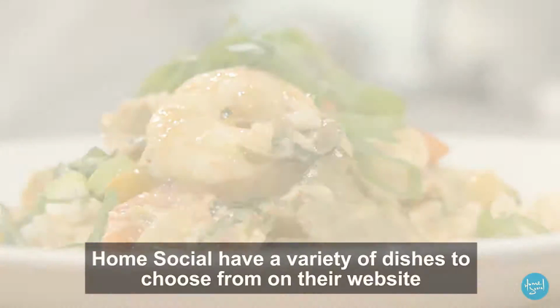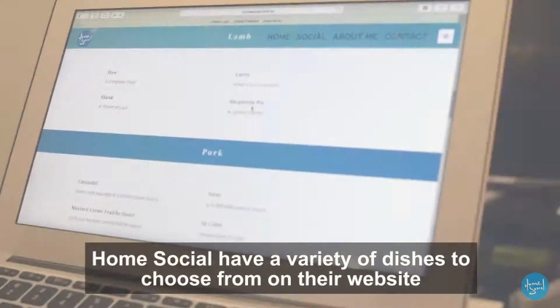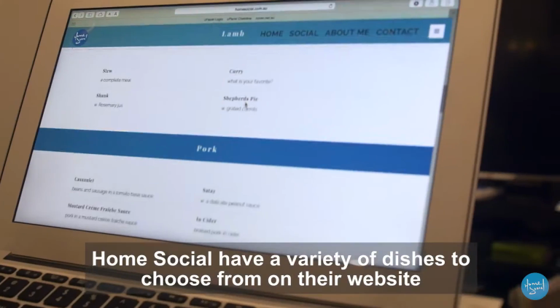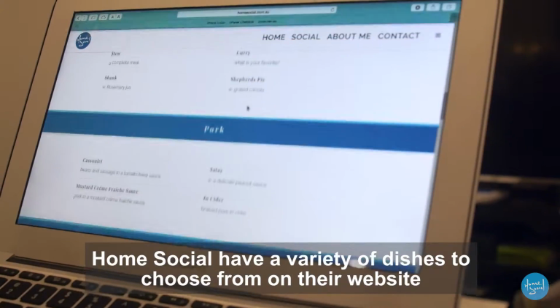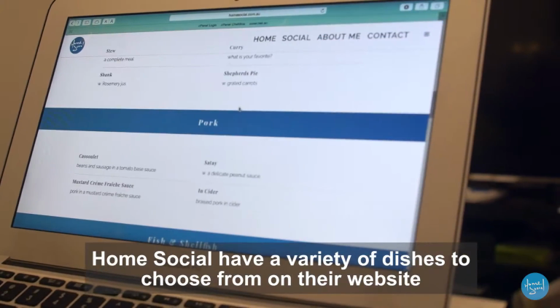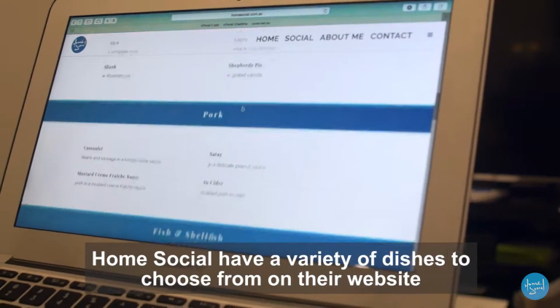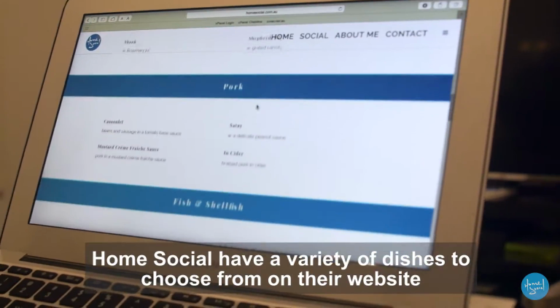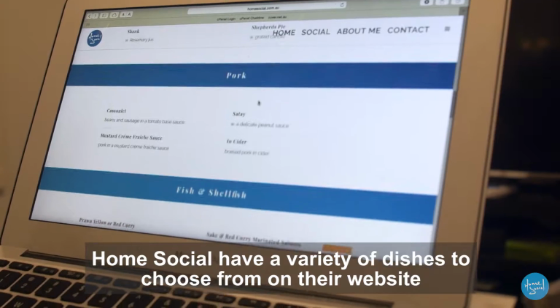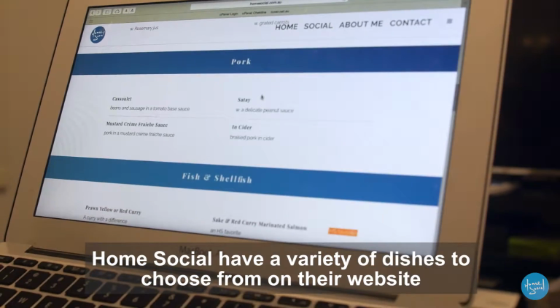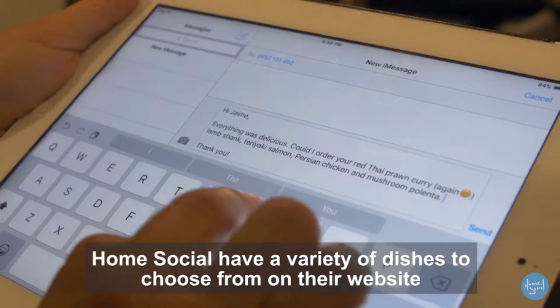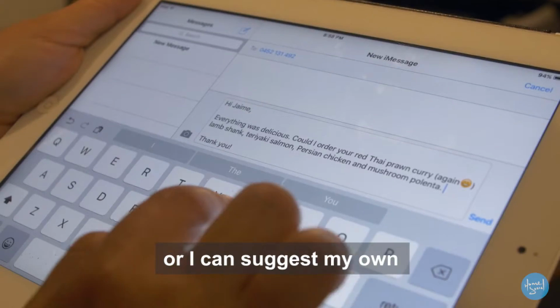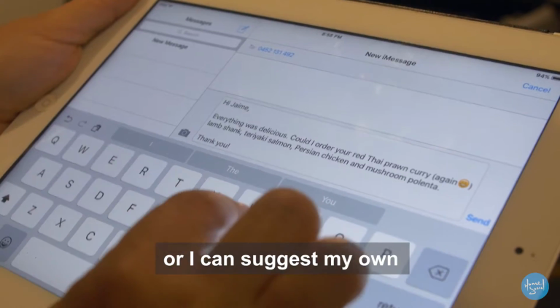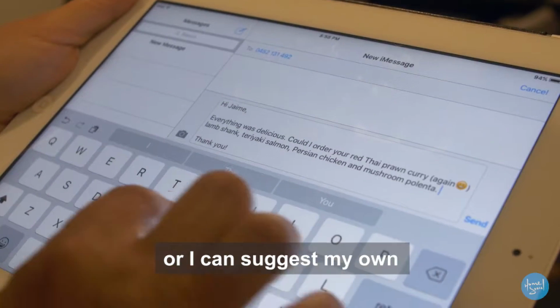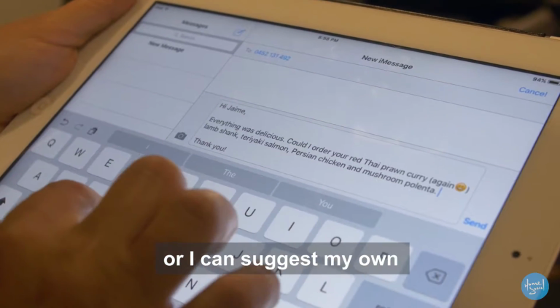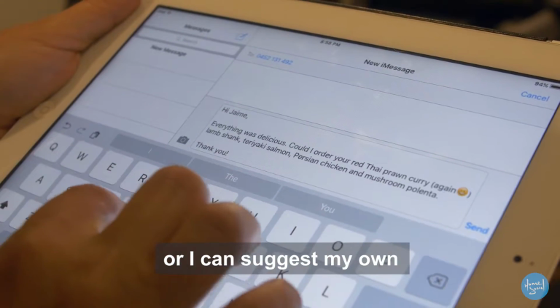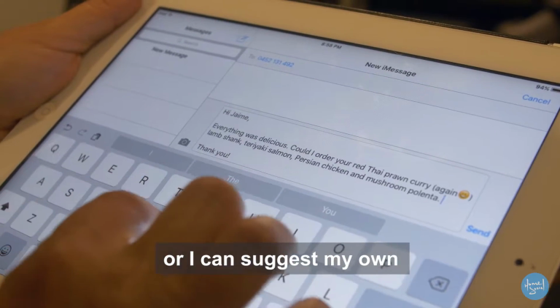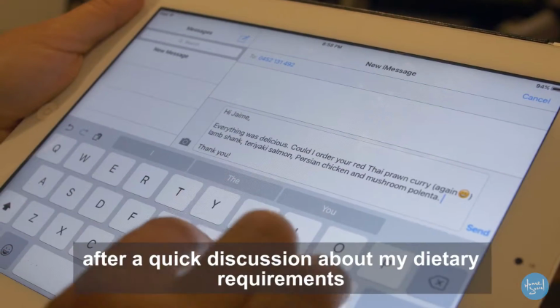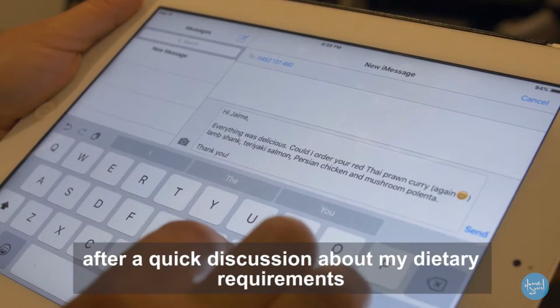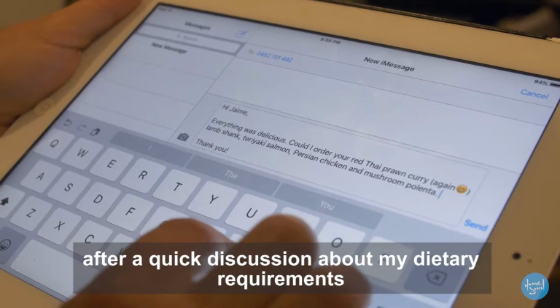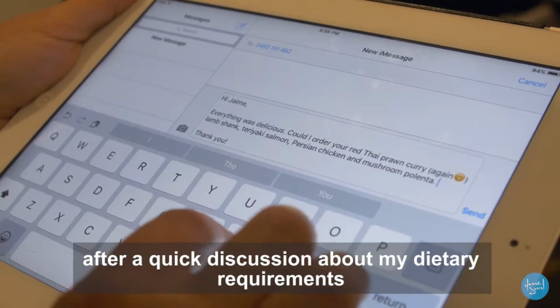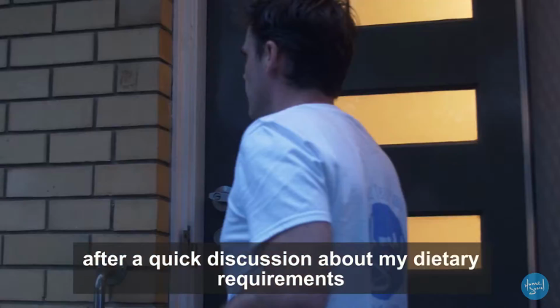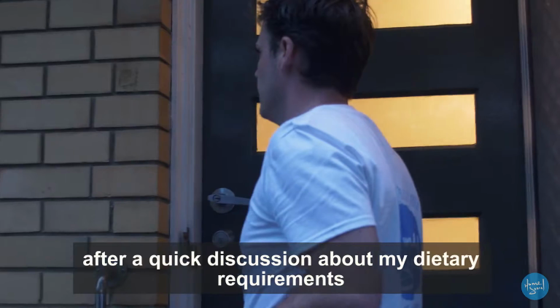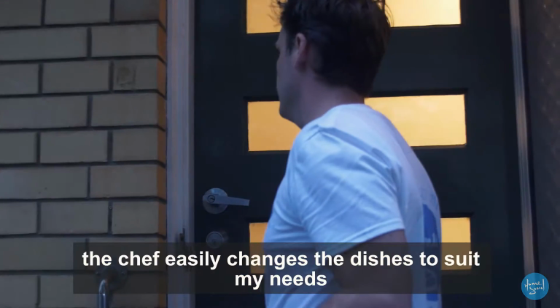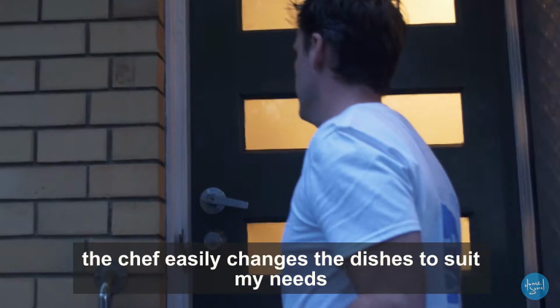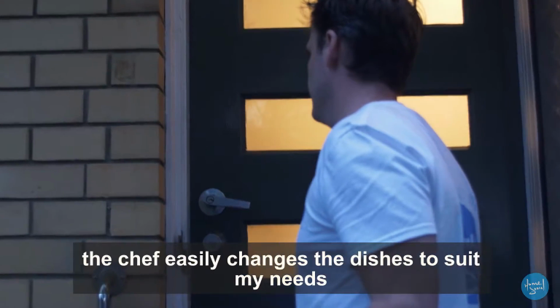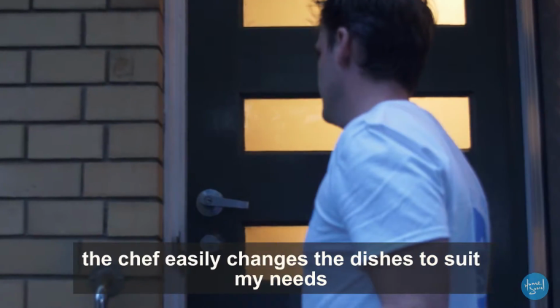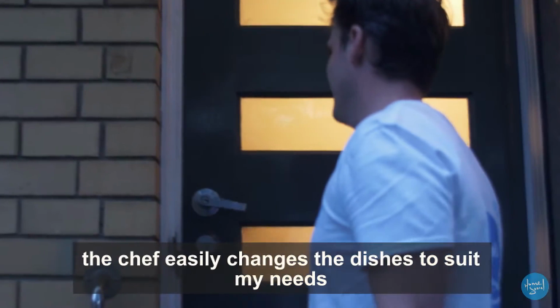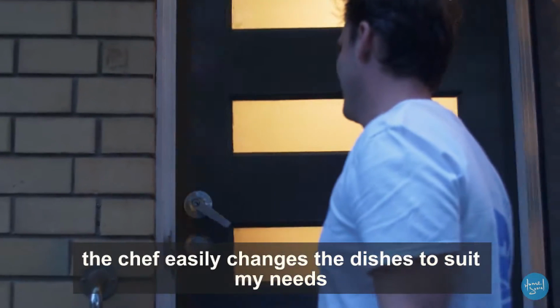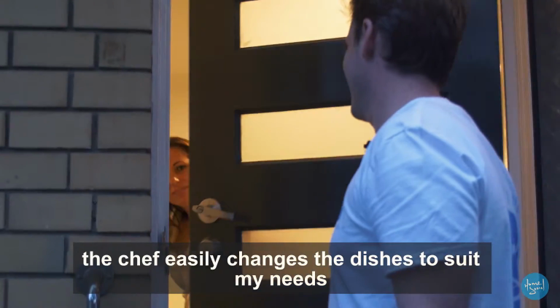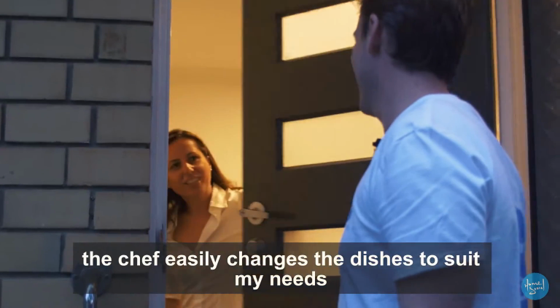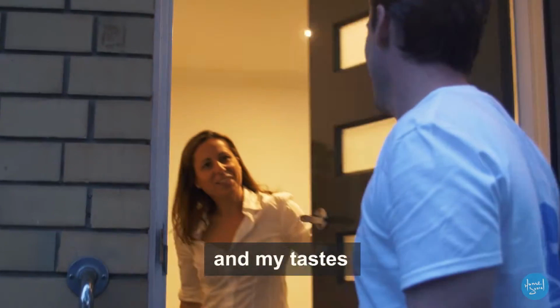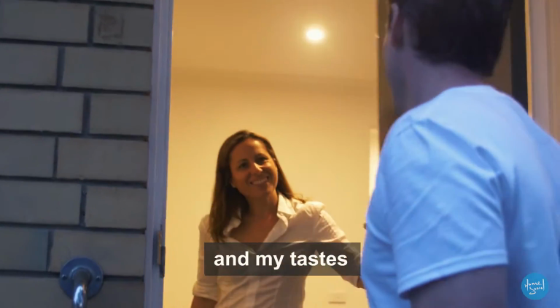Home Social have a variety of dishes to choose from on their website, or I can suggest my own. After a quick discussion about my dietary requirements, the chef easily changes the dishes to suit my needs and my tastes.